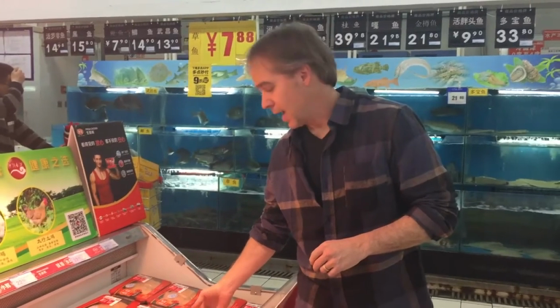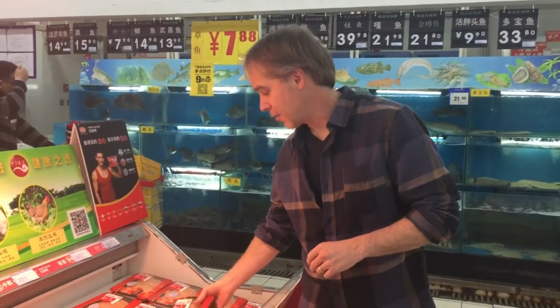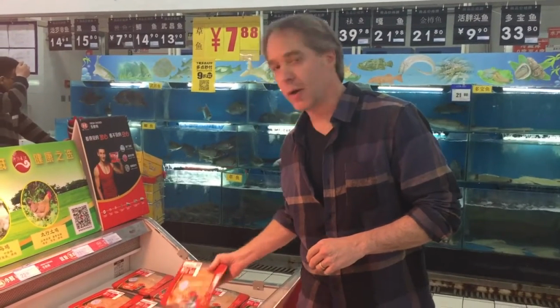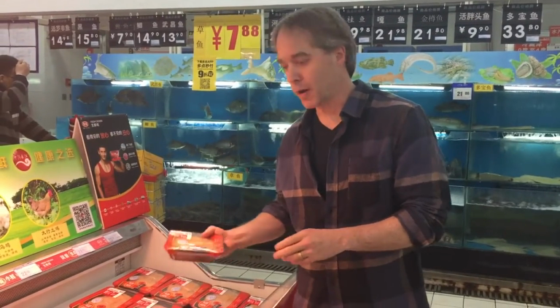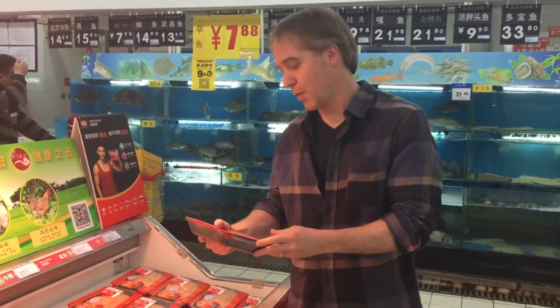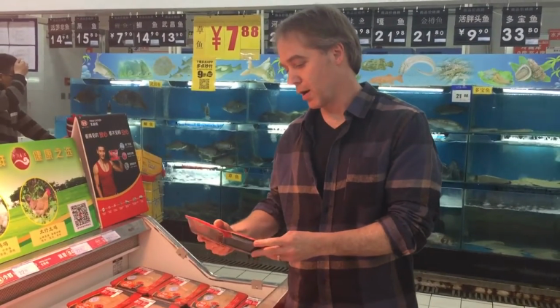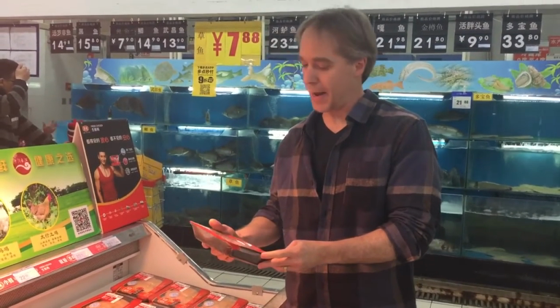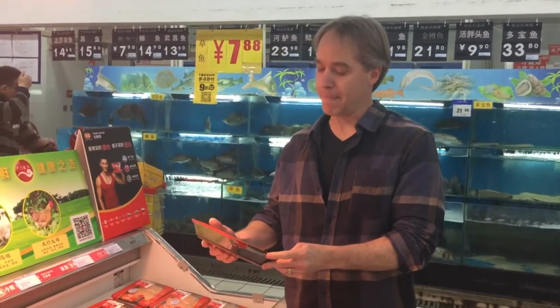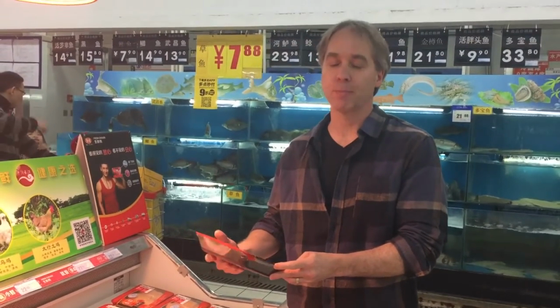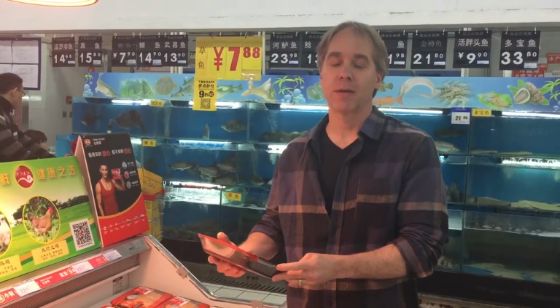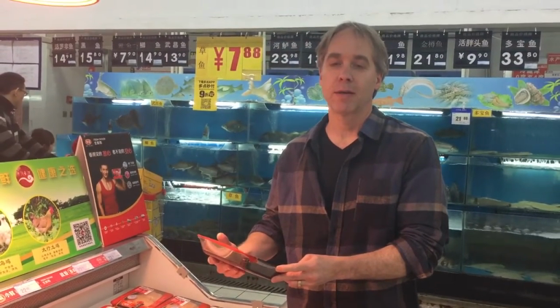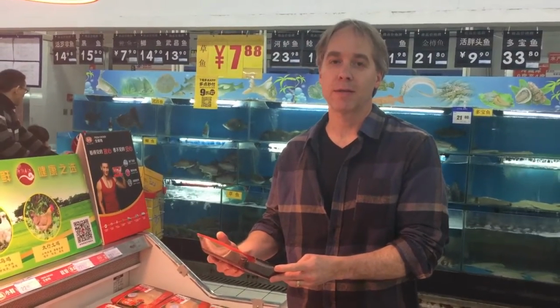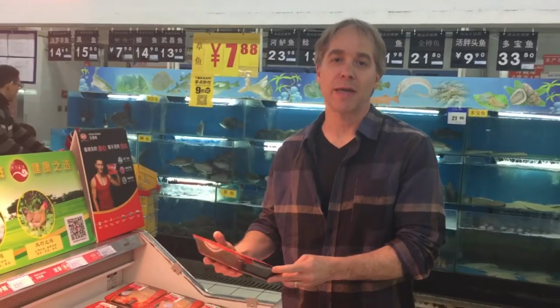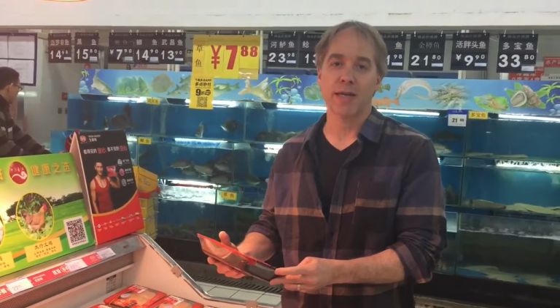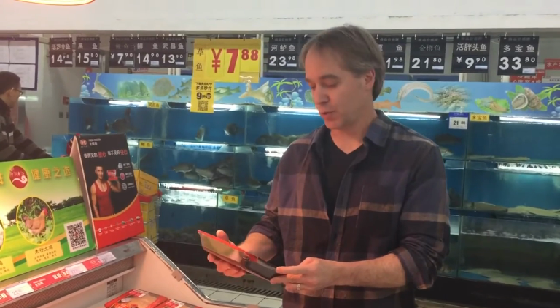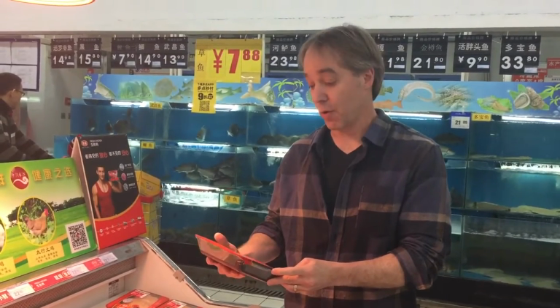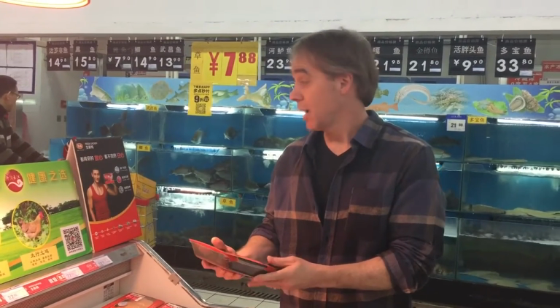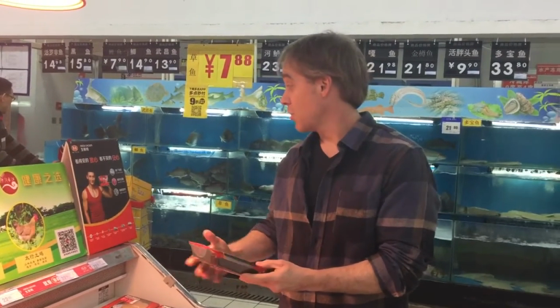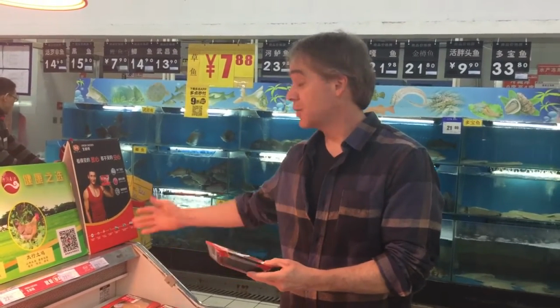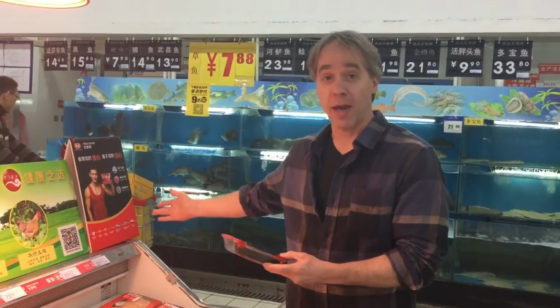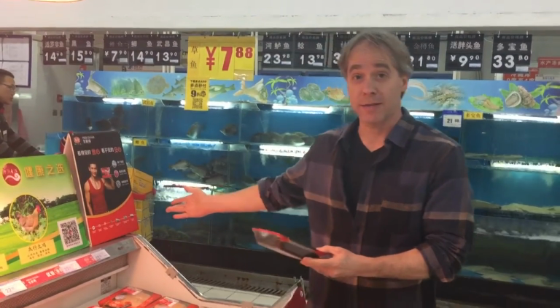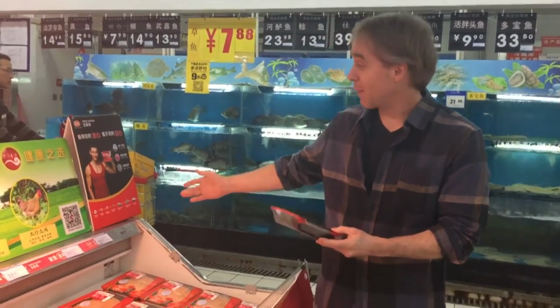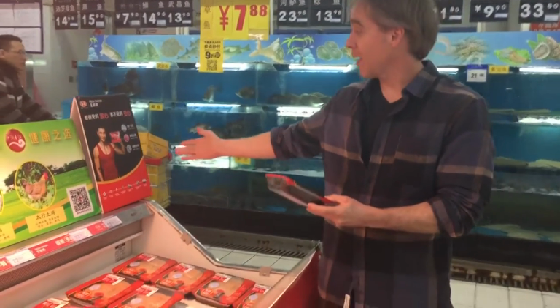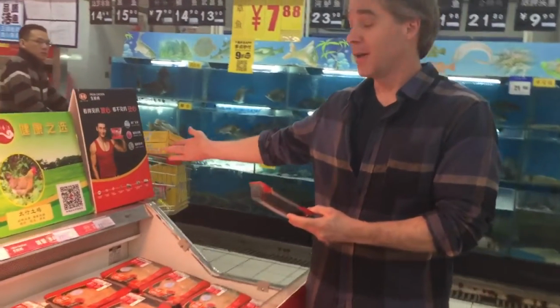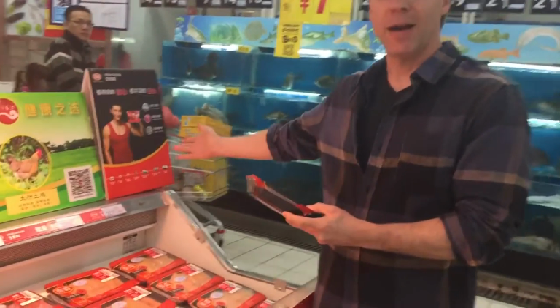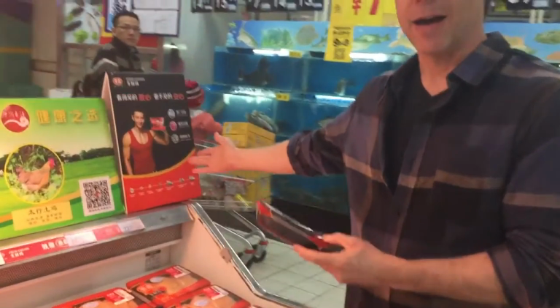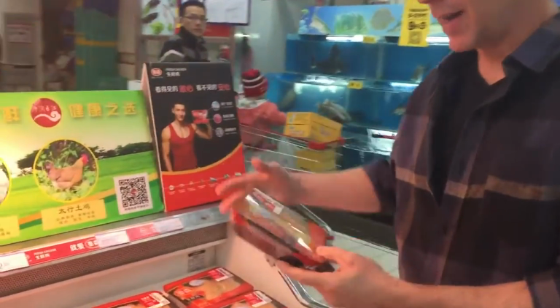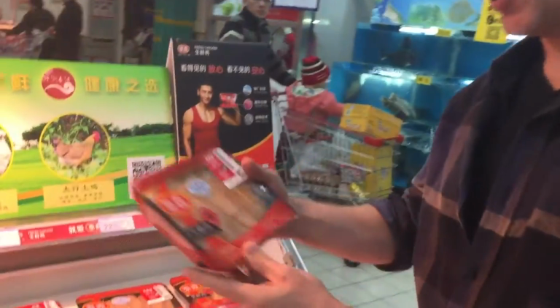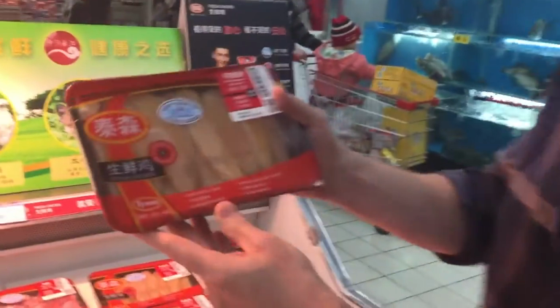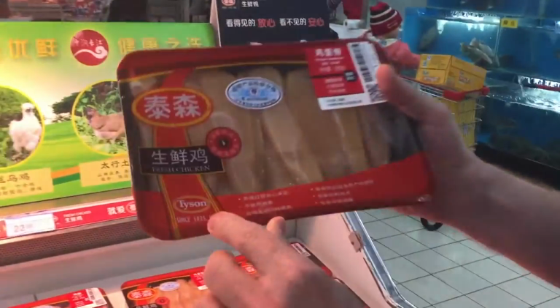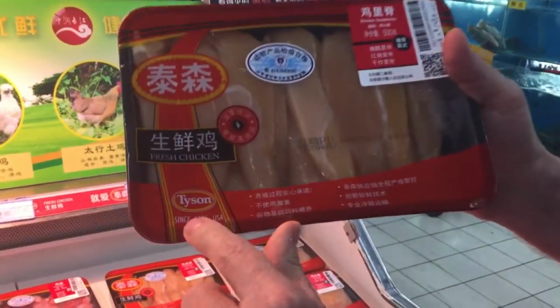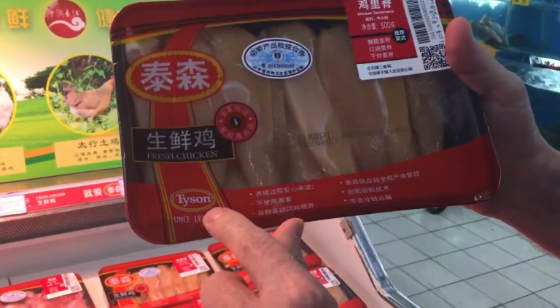Hey everybody, here we are in Umar. This is a Chinese grocery store — it's one of those showcases. We have Tyson's Chicken here, Tyson's Chicken.